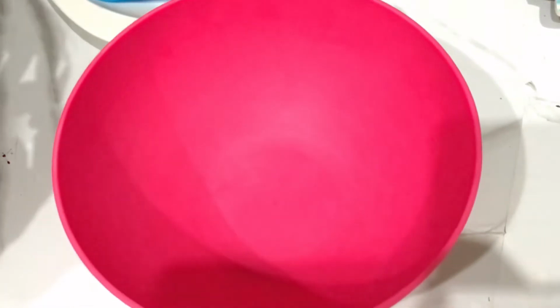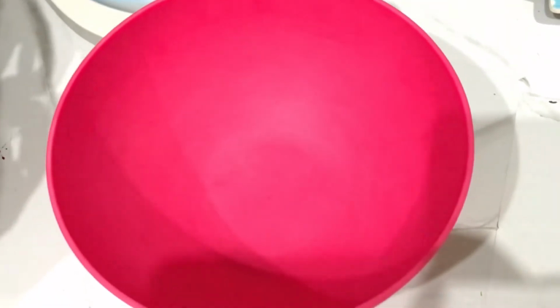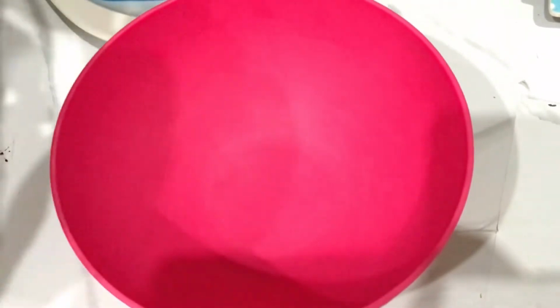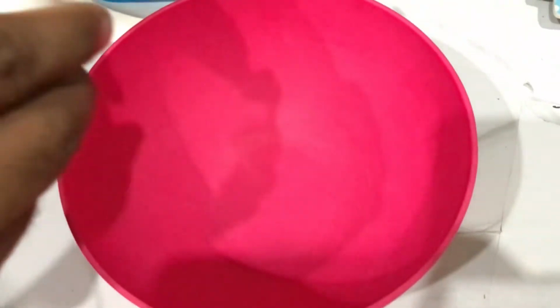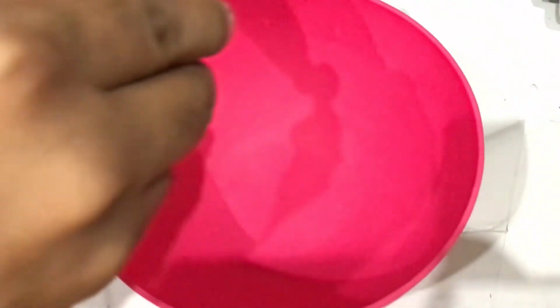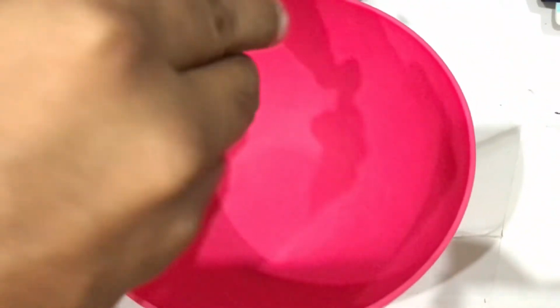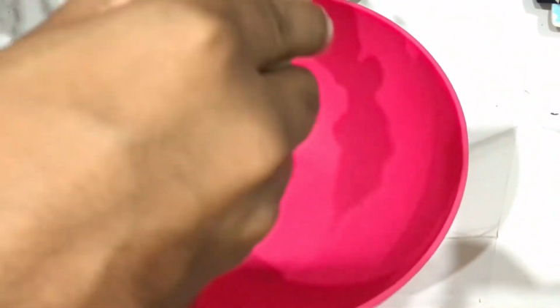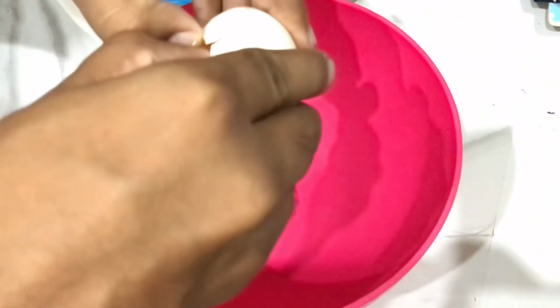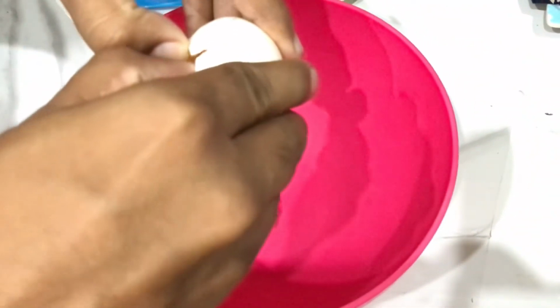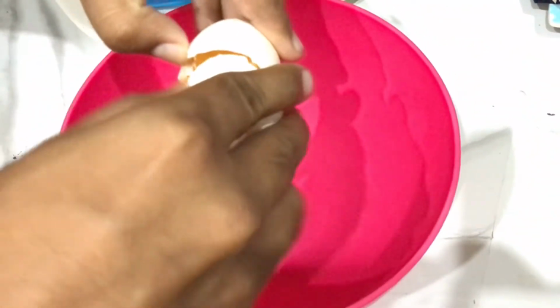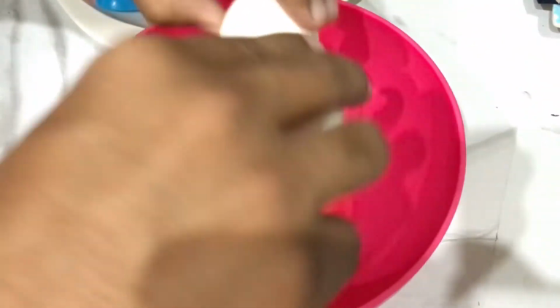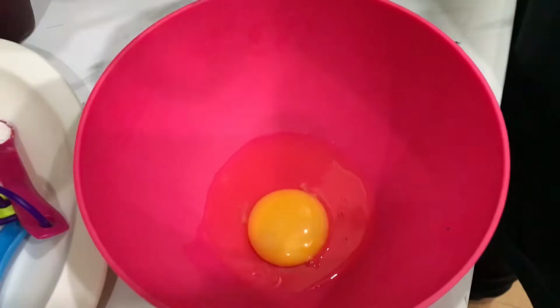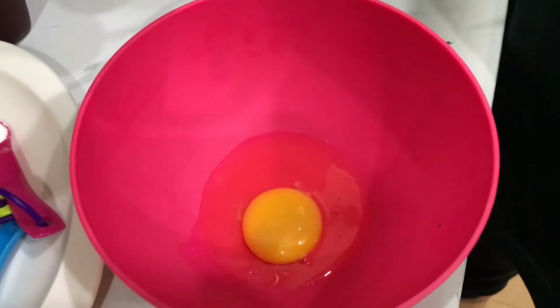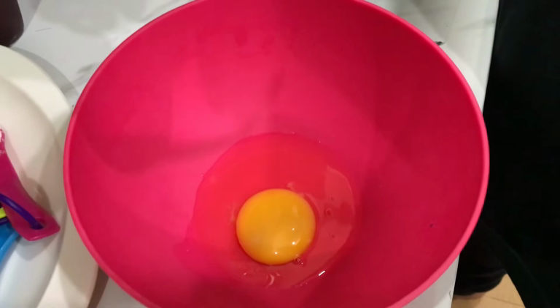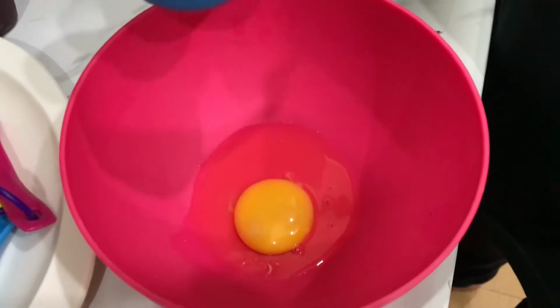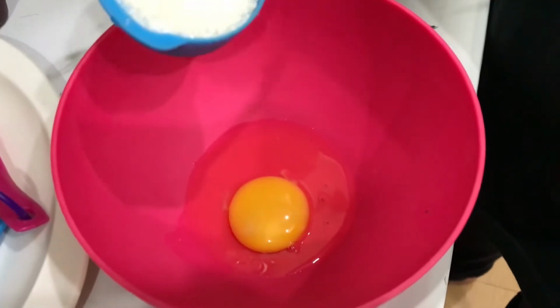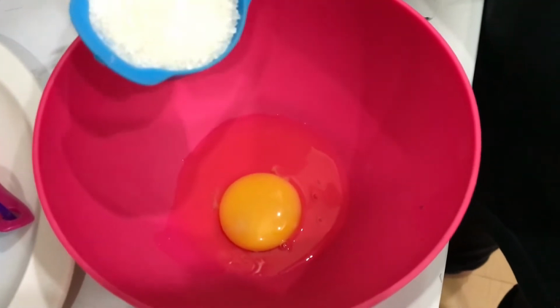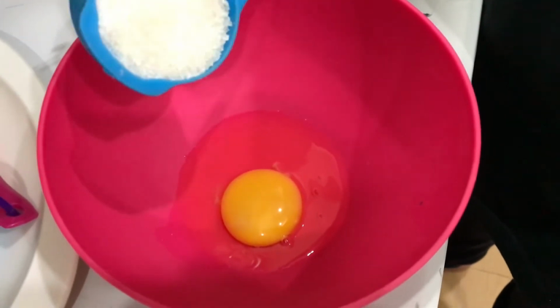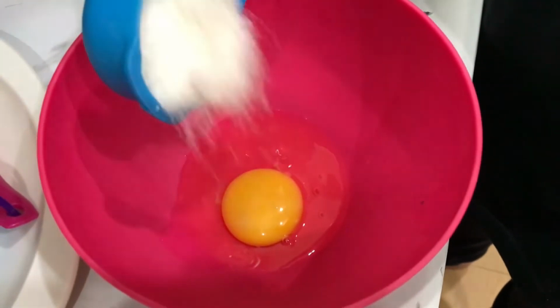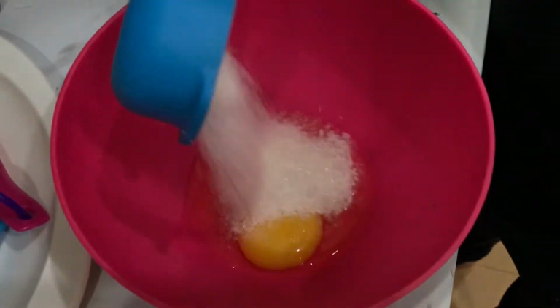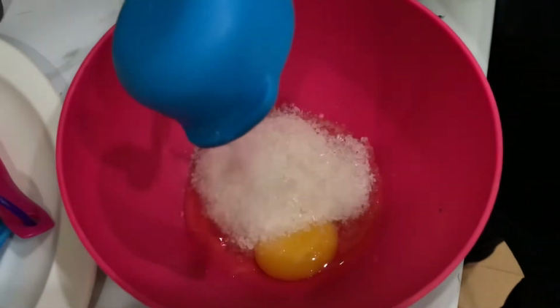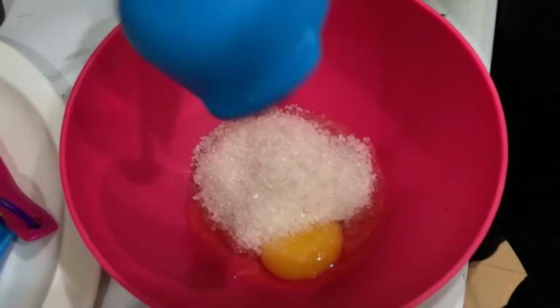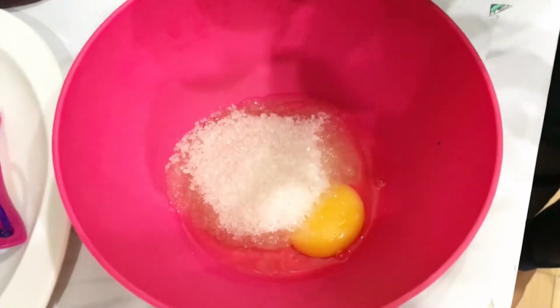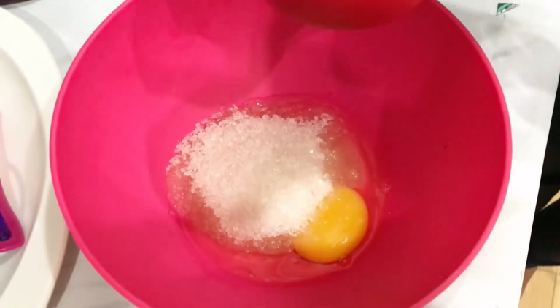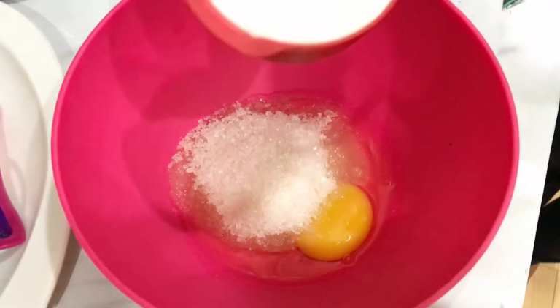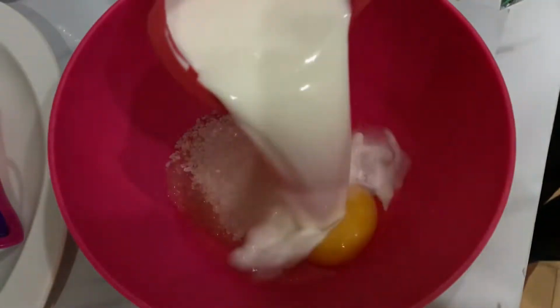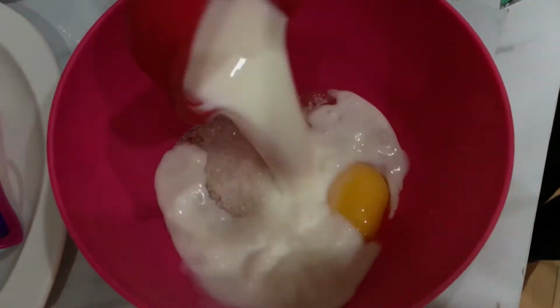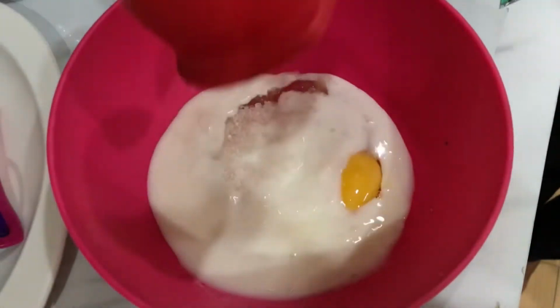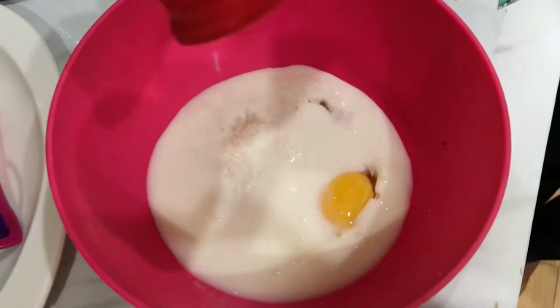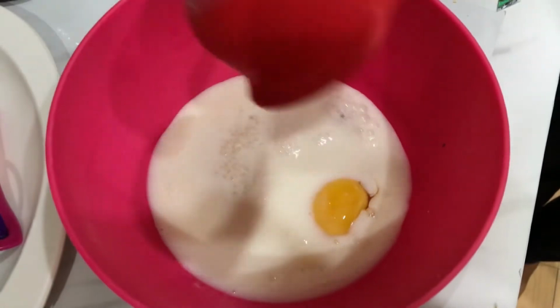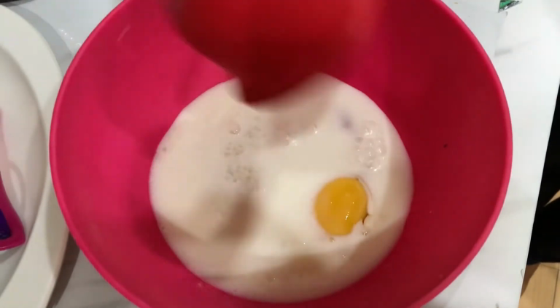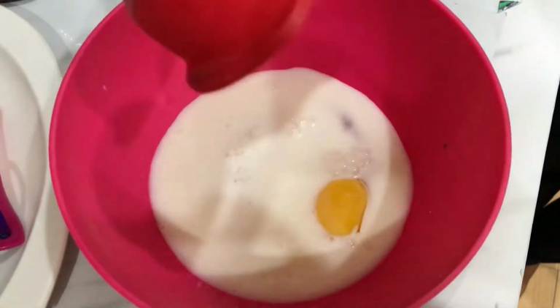First of all, we have taken a bowl. We will add sugar — you can use brown sugar or normal sugar, but we have used normal sugar. Now we have added about half a cup of milk.